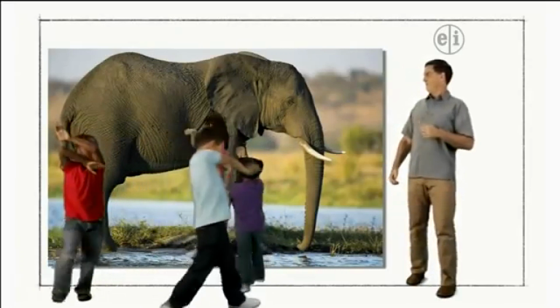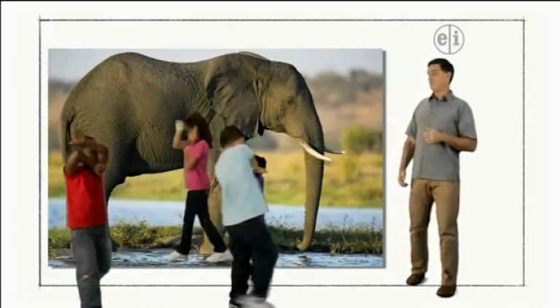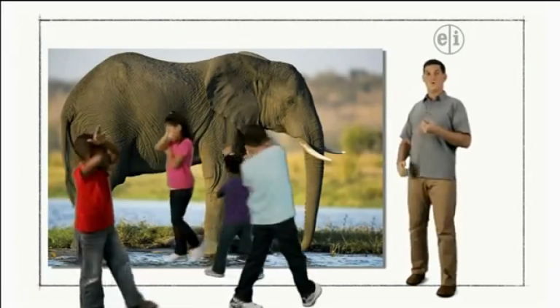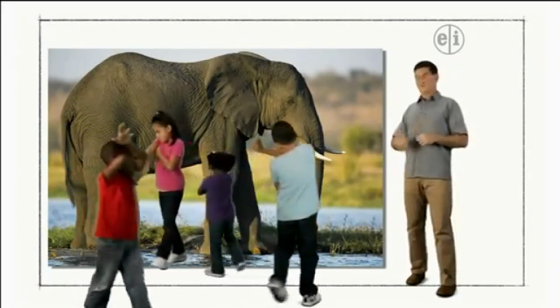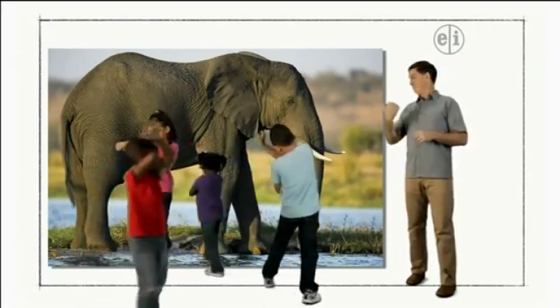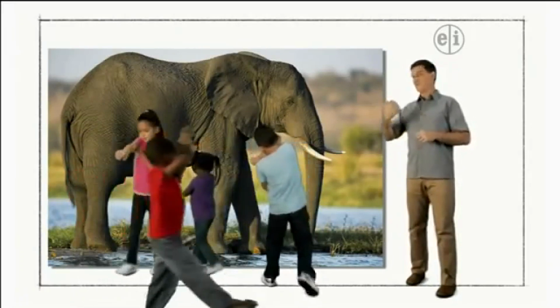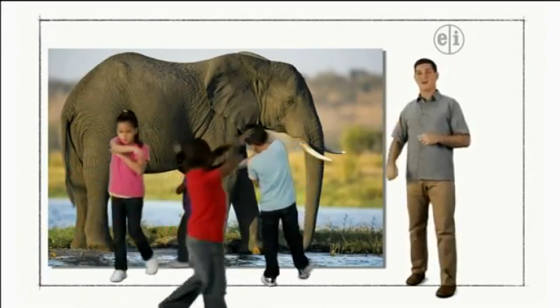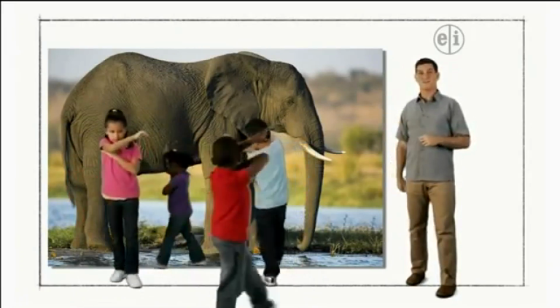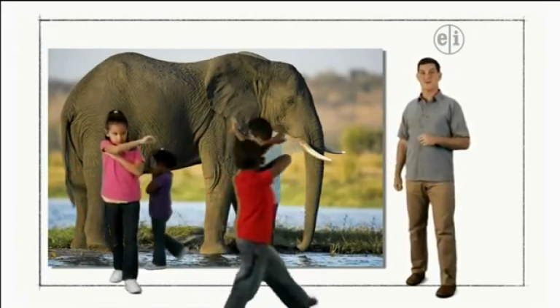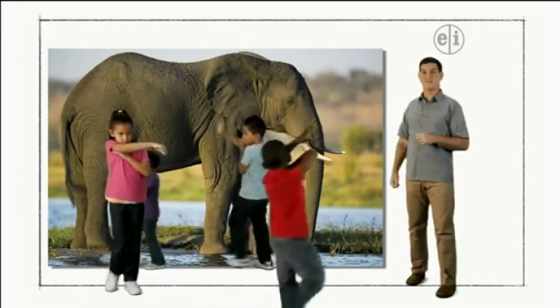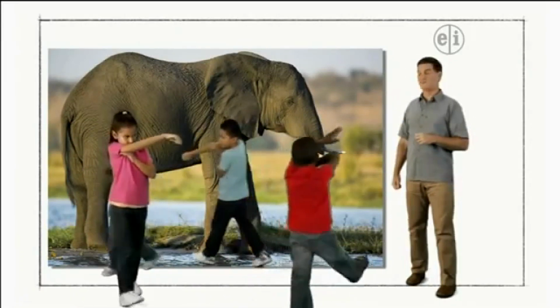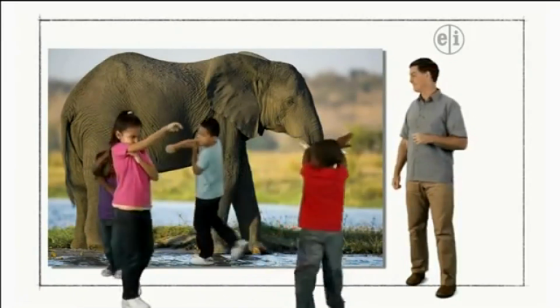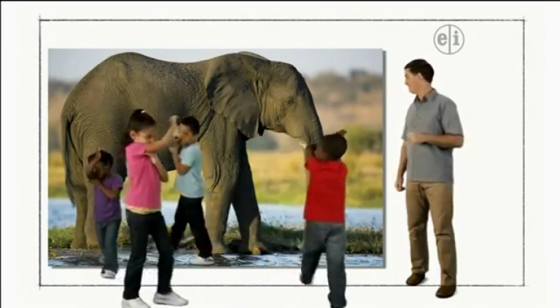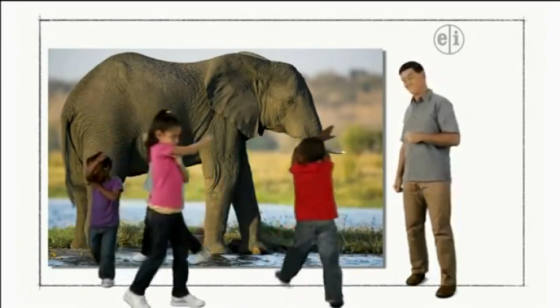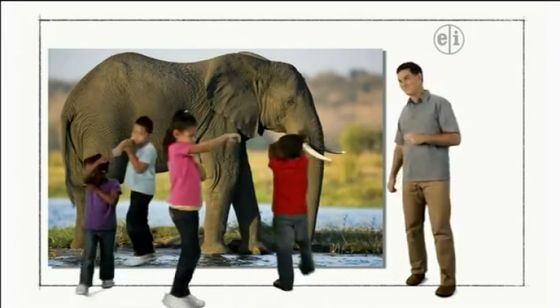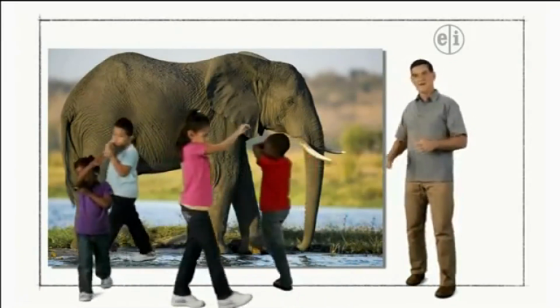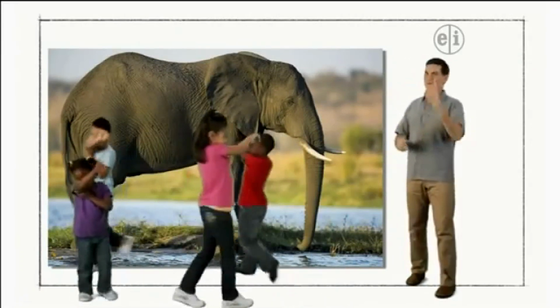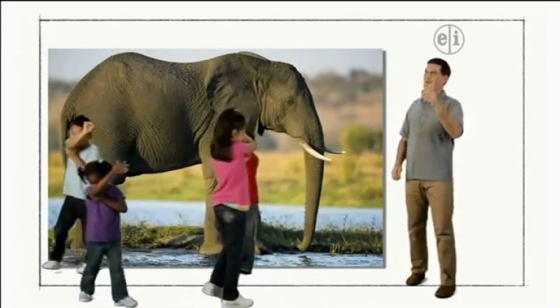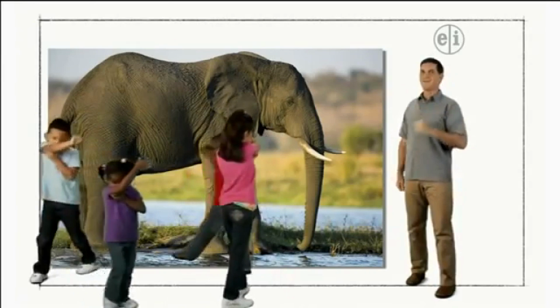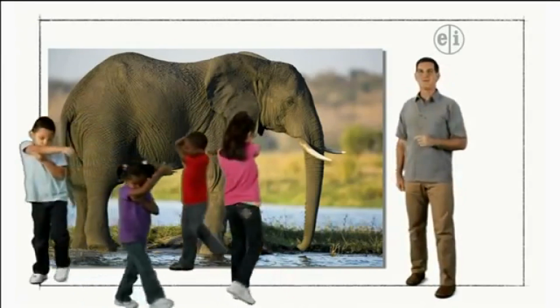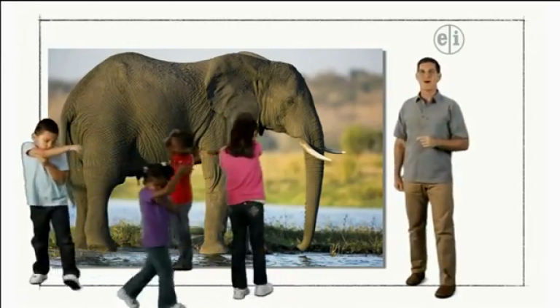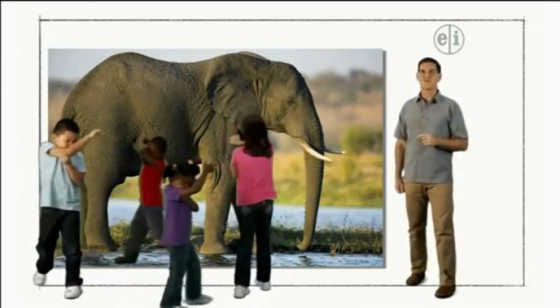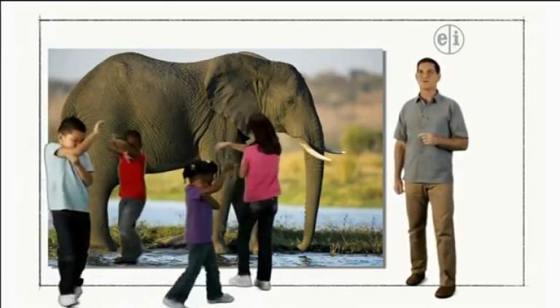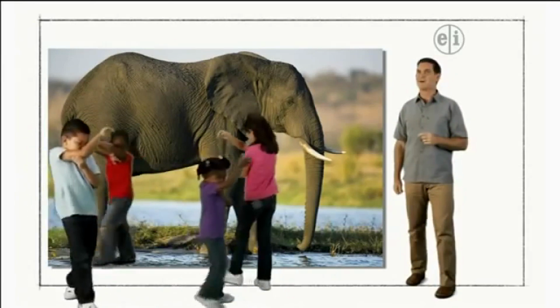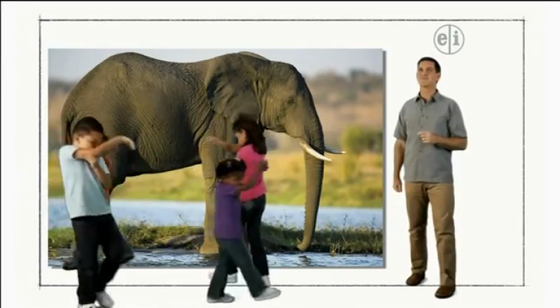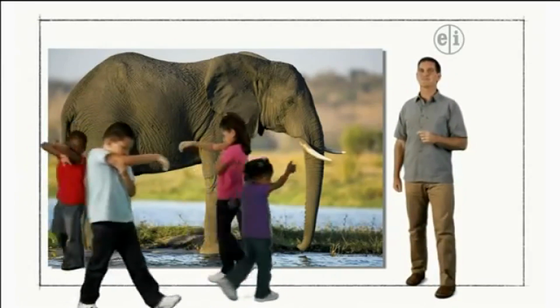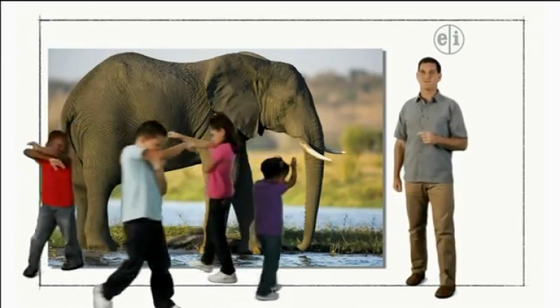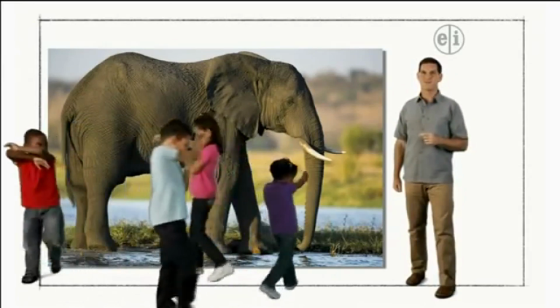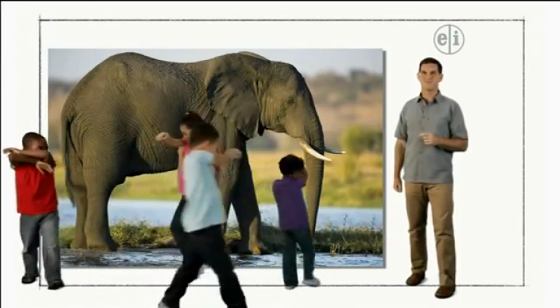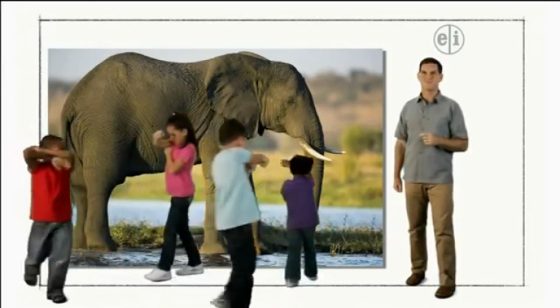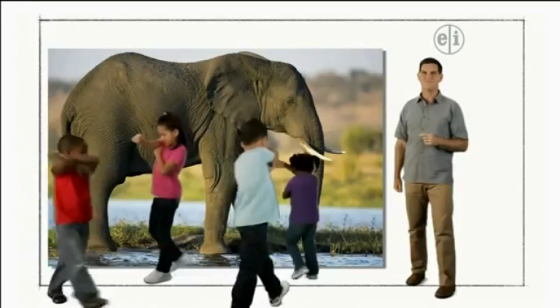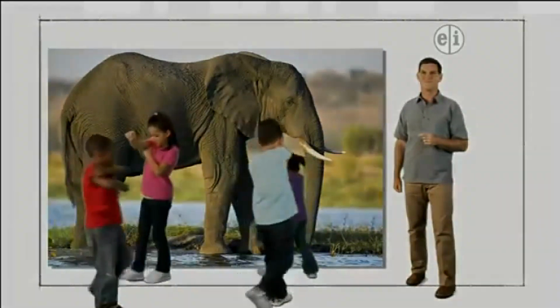Whoa, check out these noisy elephants! Keep watching for more dinosaur discoveries.